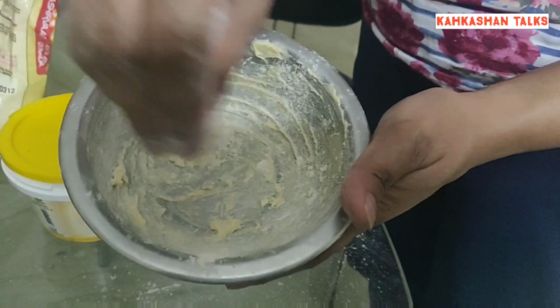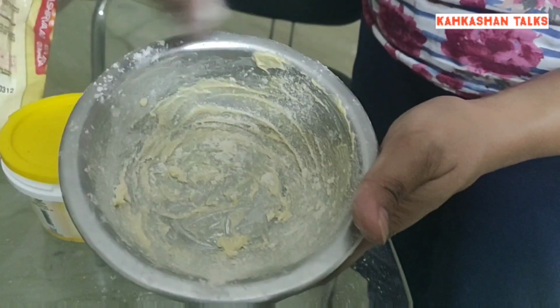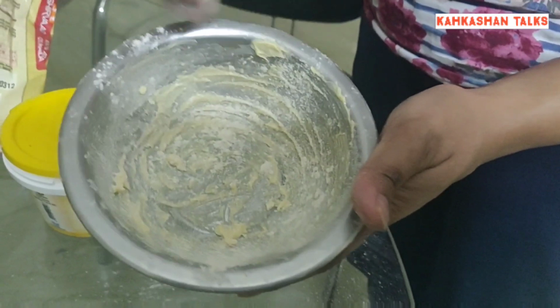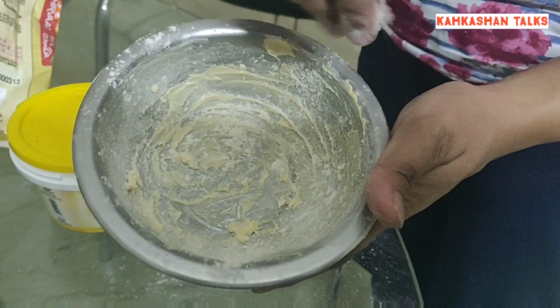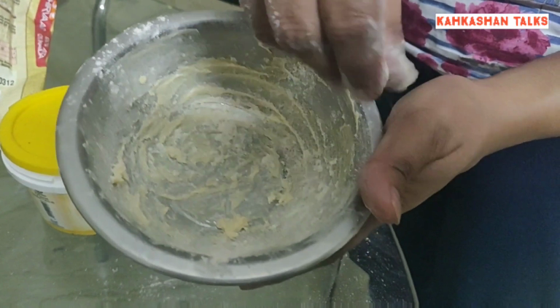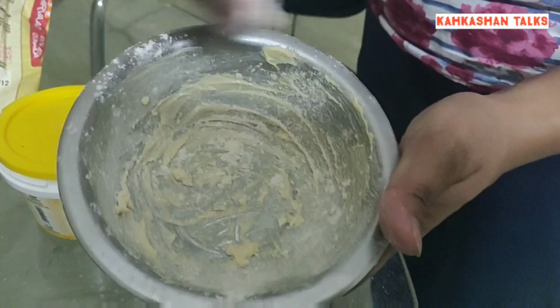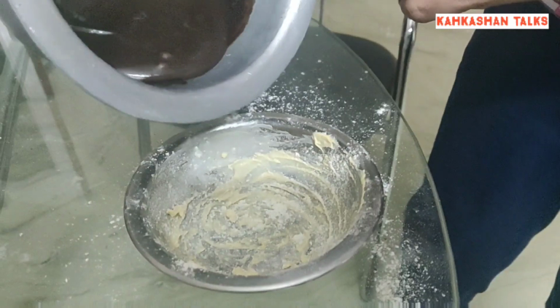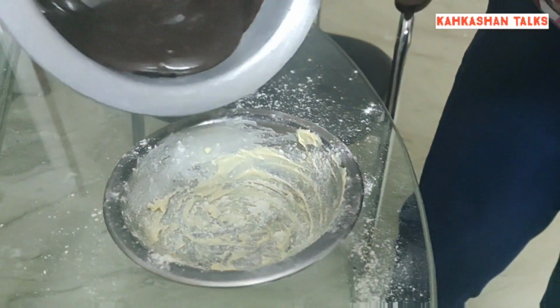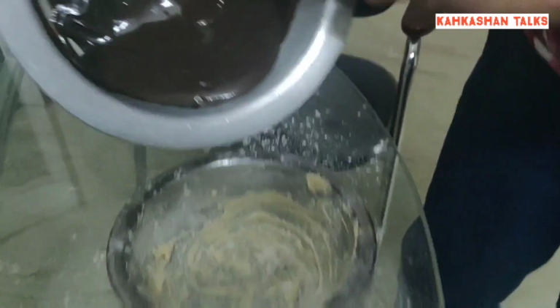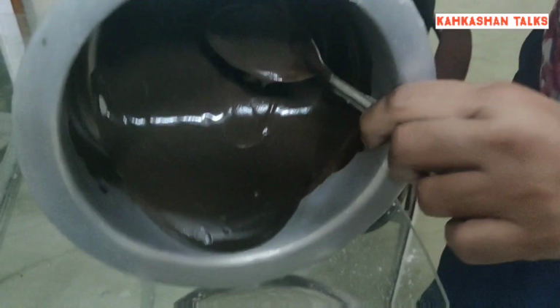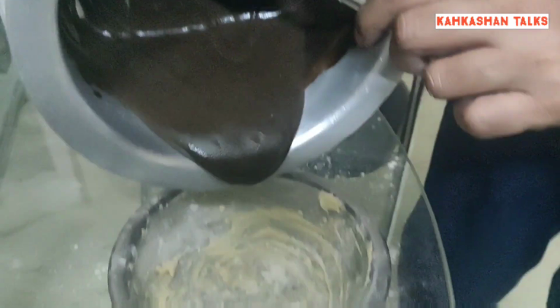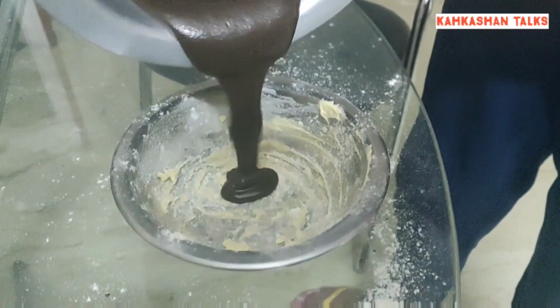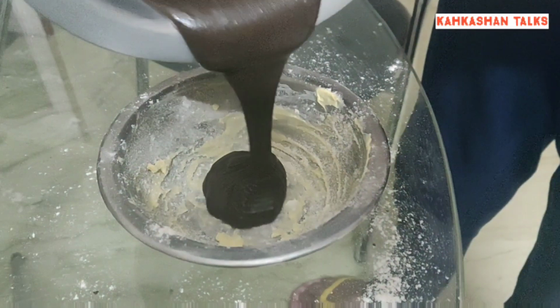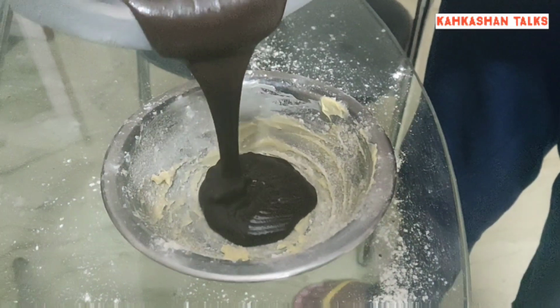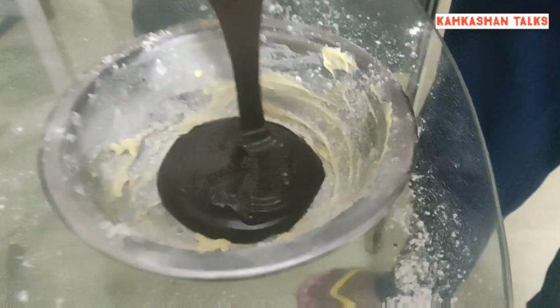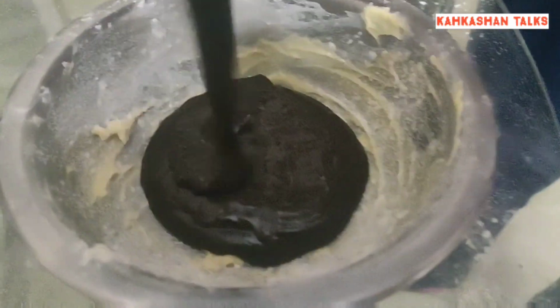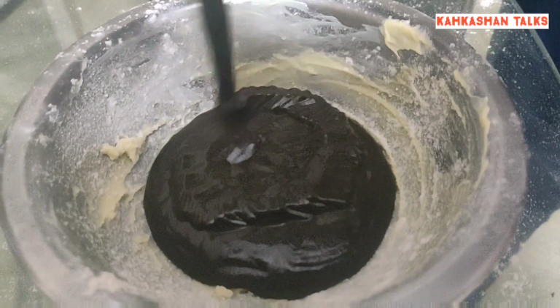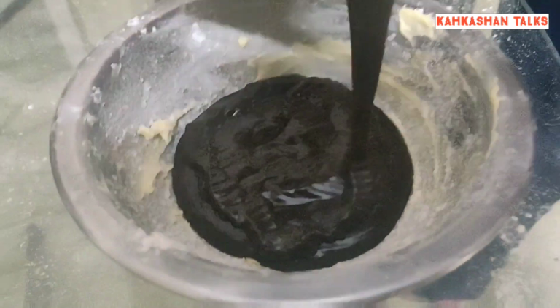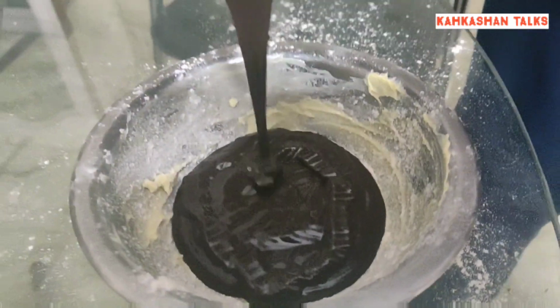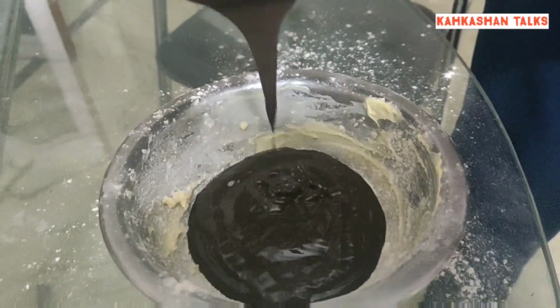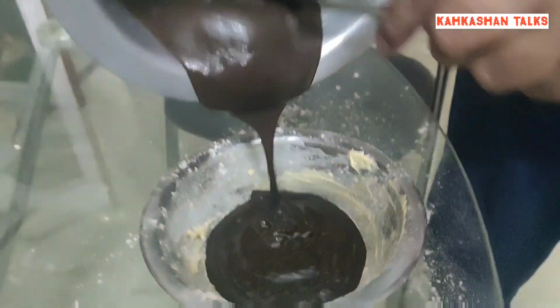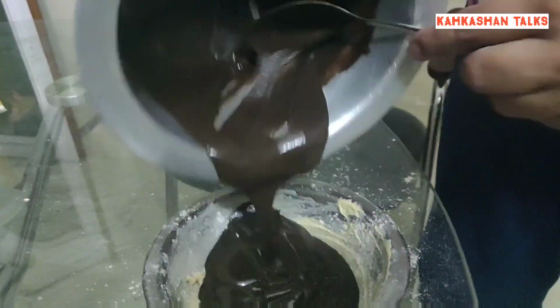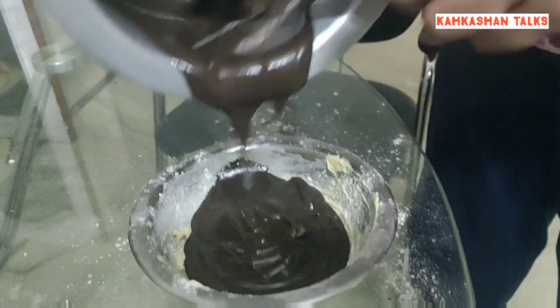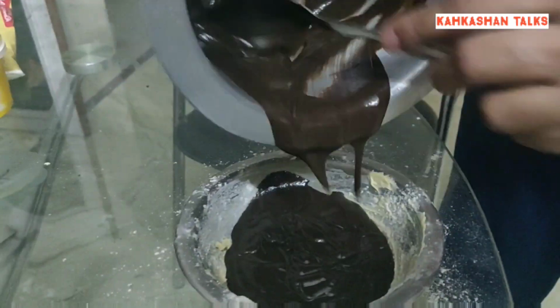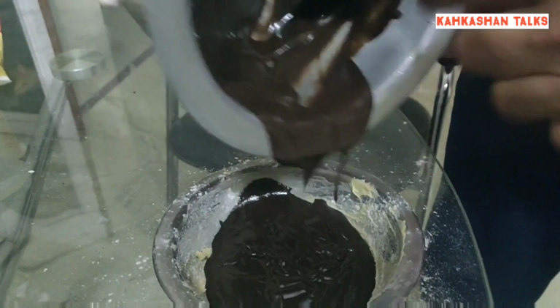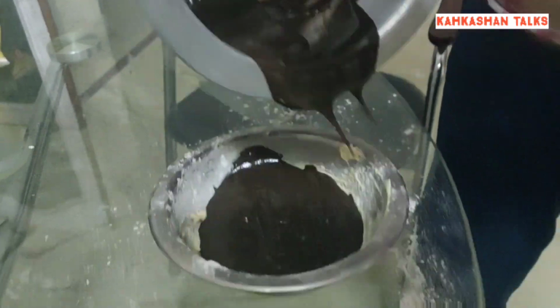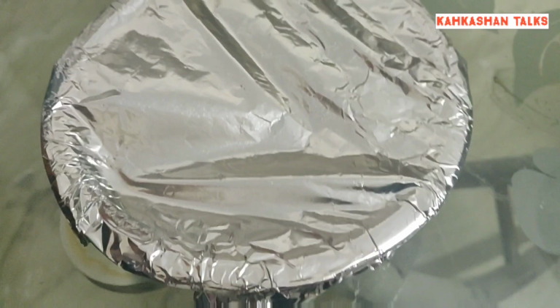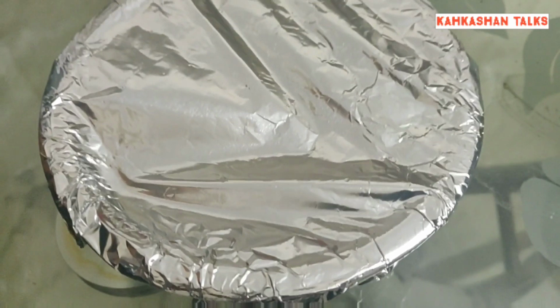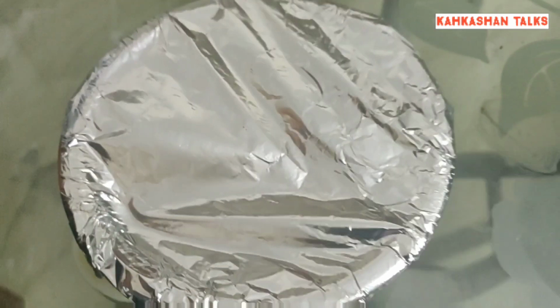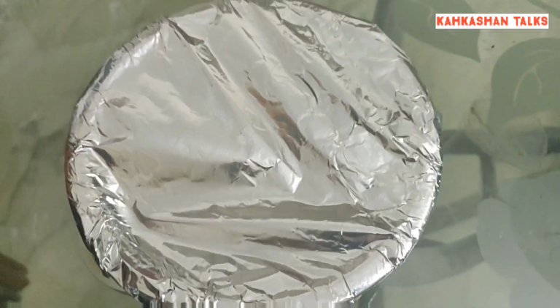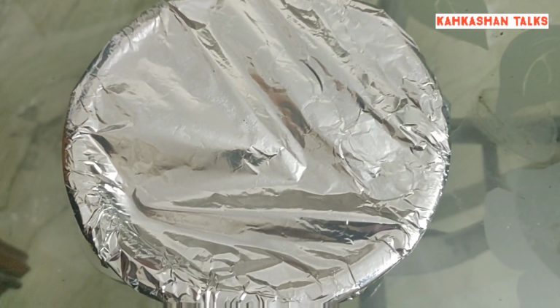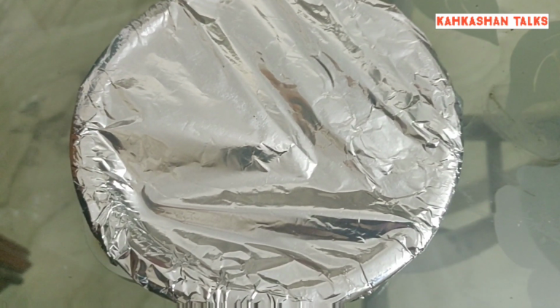Next I'll be taking a bowl, apply some butter onto it, and sprinkle some wheat flour so that my cake doesn't stick. Then I'll pour in the entire batter and cover my bowl with a foil paper — you can also use a cloth instead of foil paper.